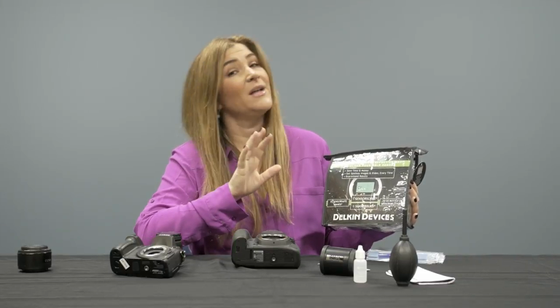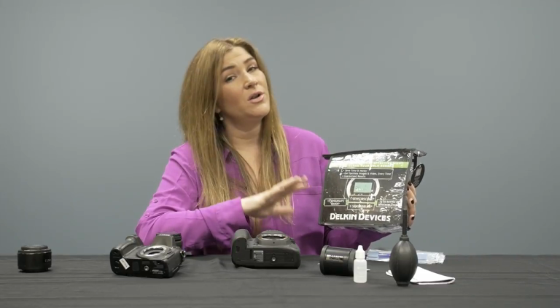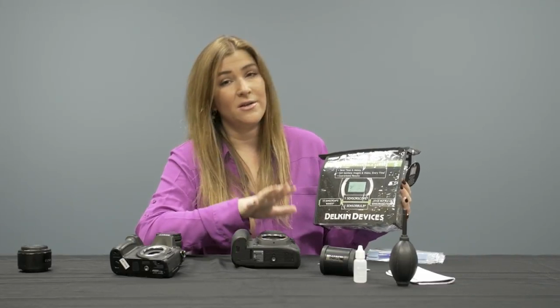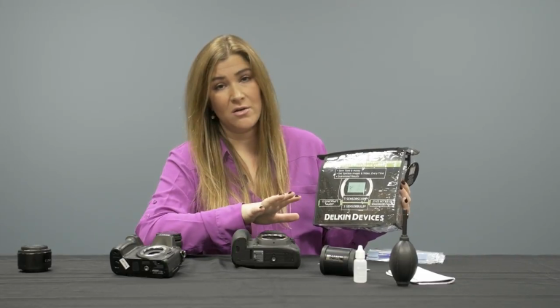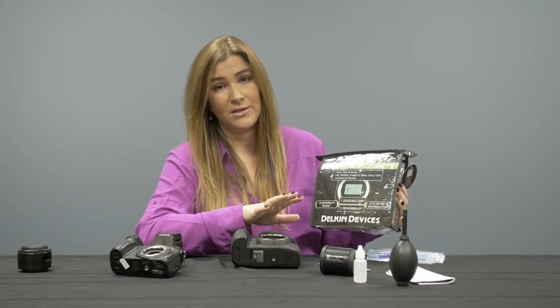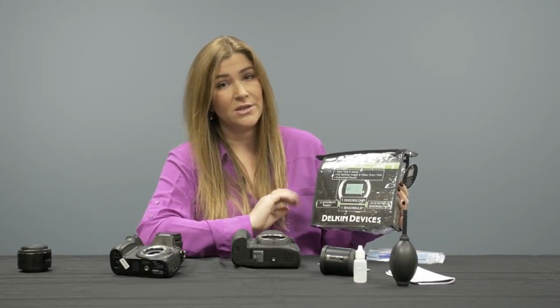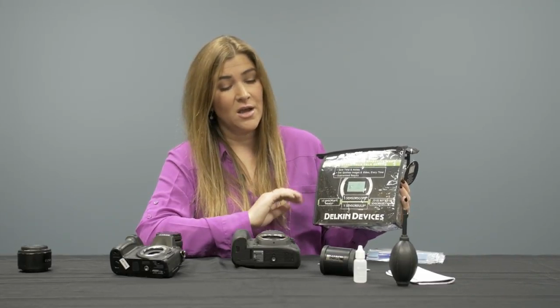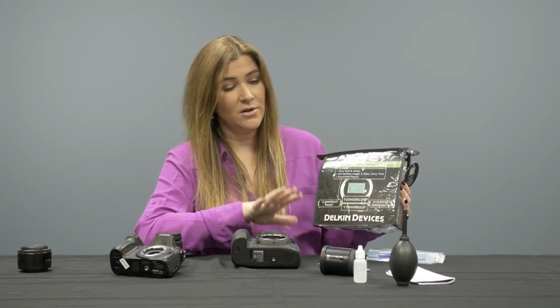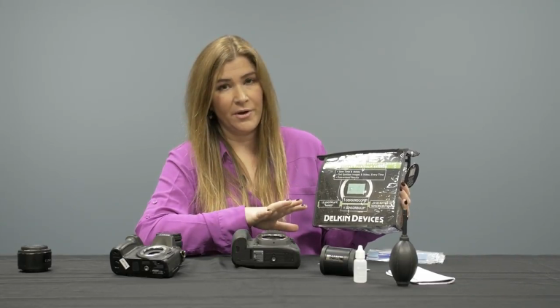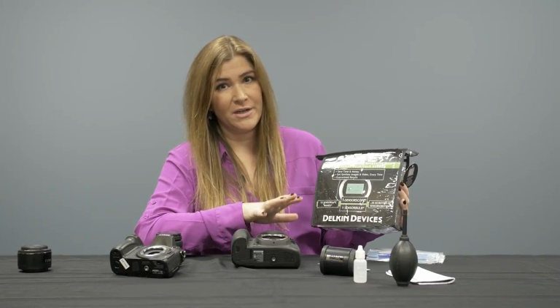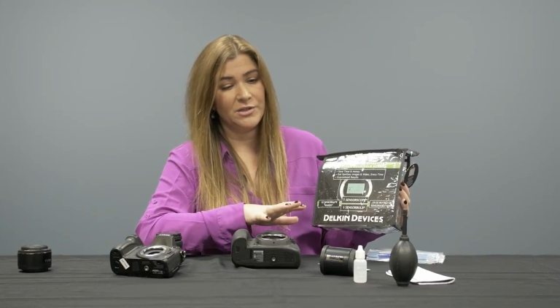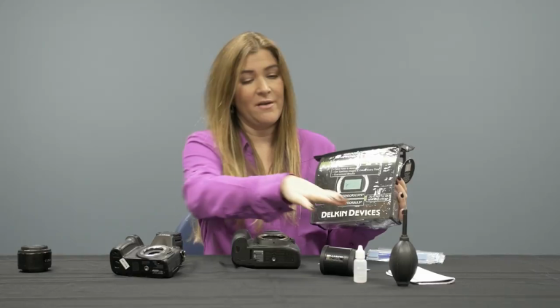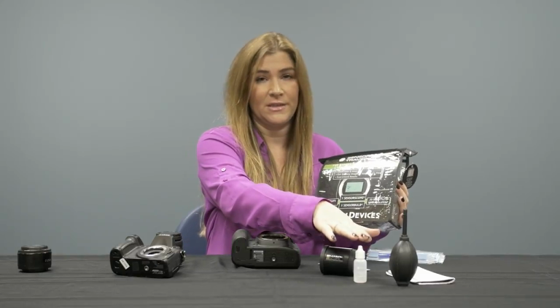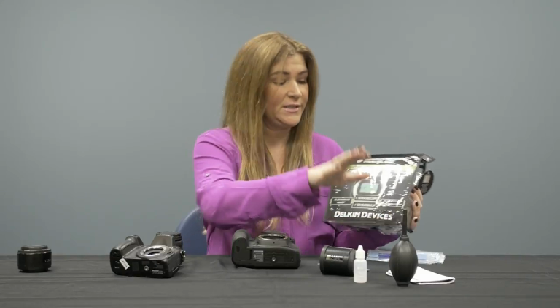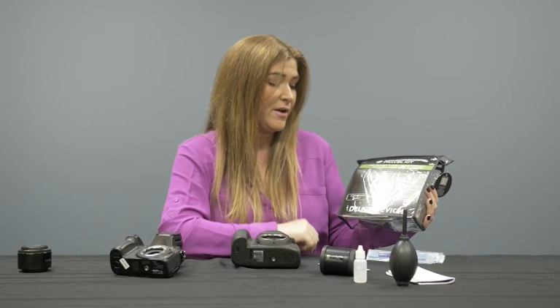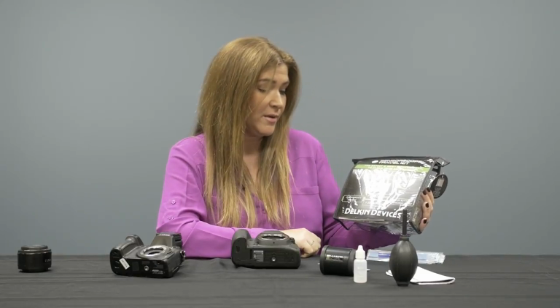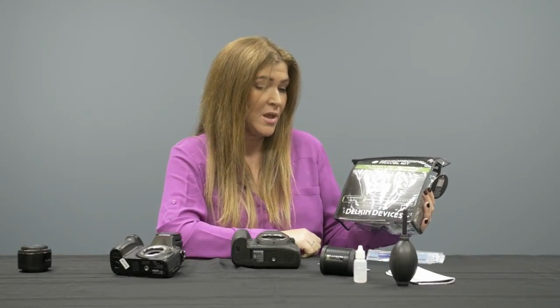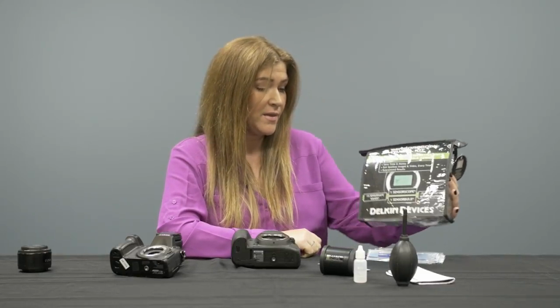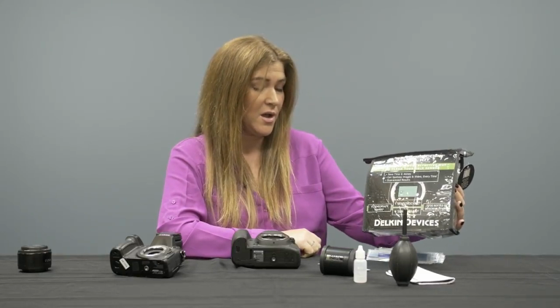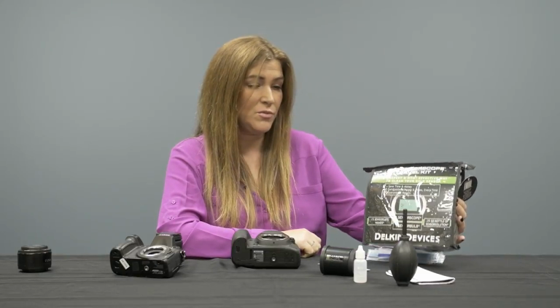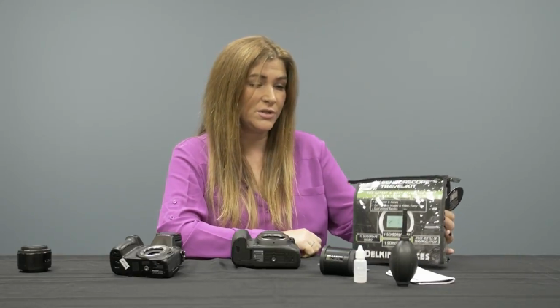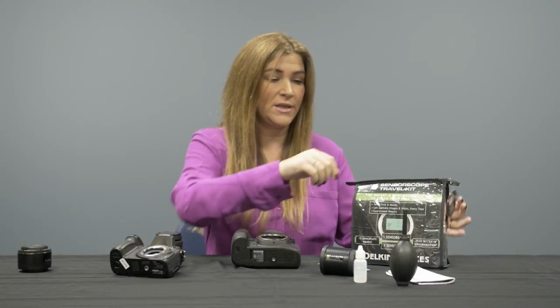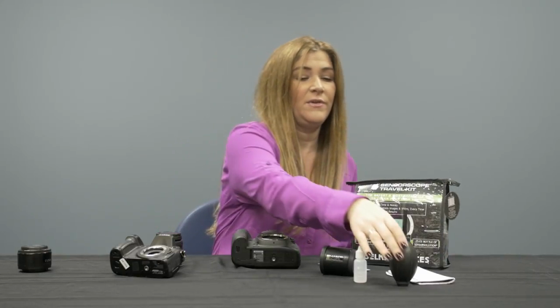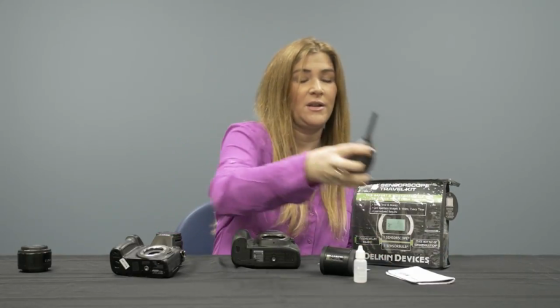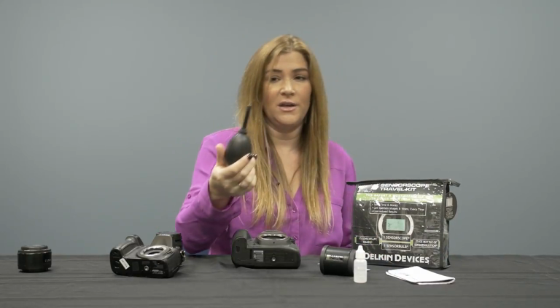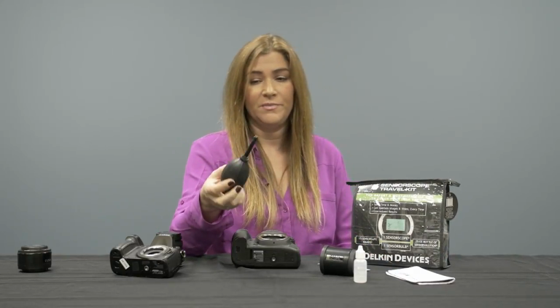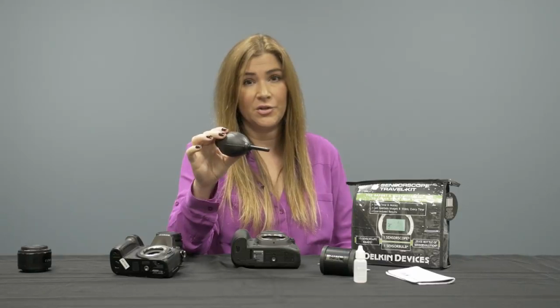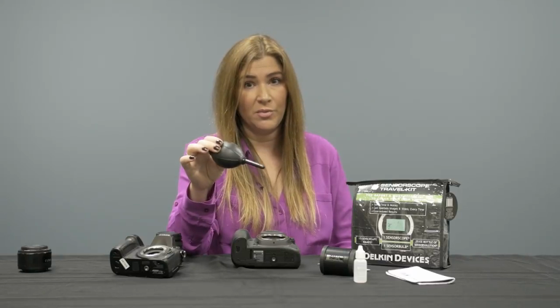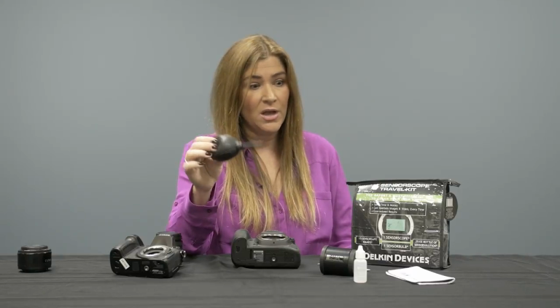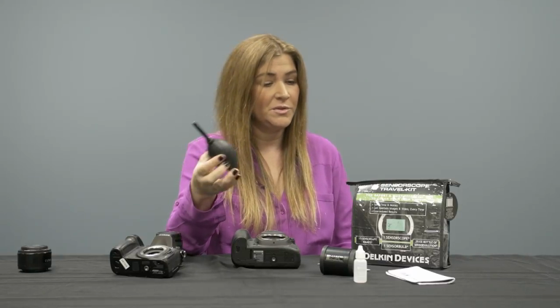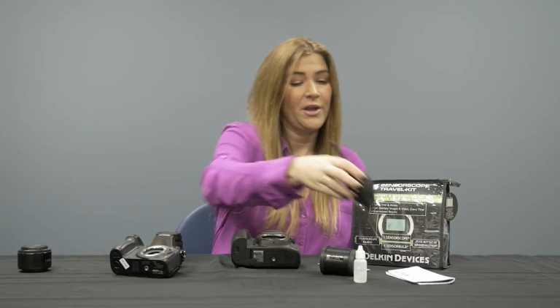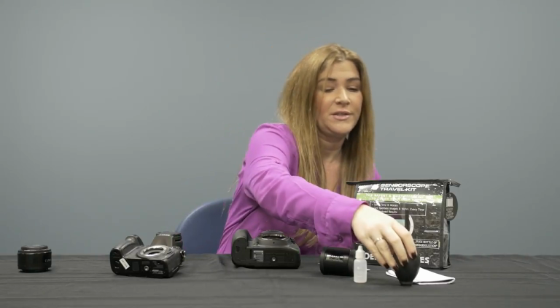The solution works on both coated and non-coated sensors, so you don't have to worry about the type of sensor you have — it's going to be safe for everything. New to this kit, we've also added the sensor bulb blower, and I'm going to show you how to use that.